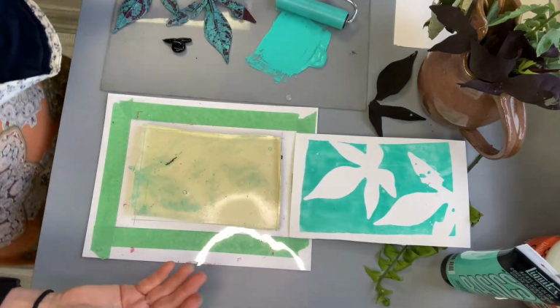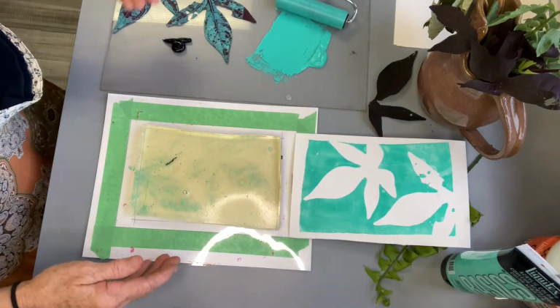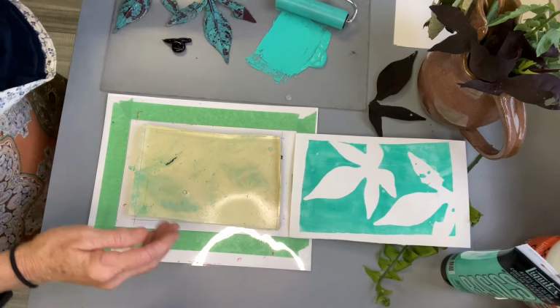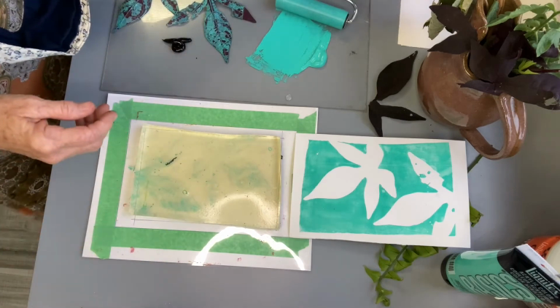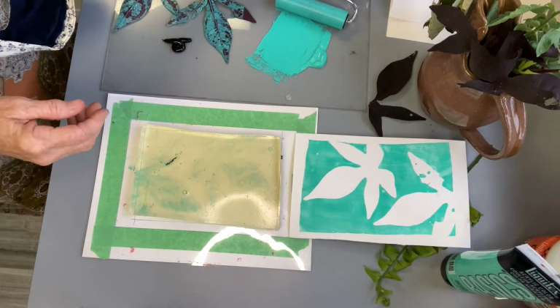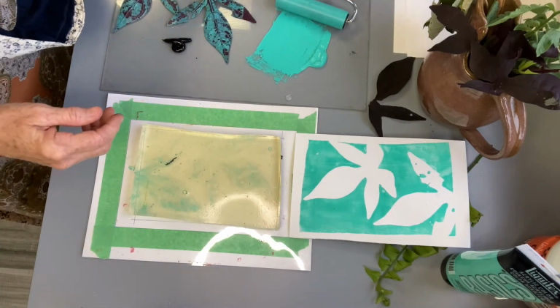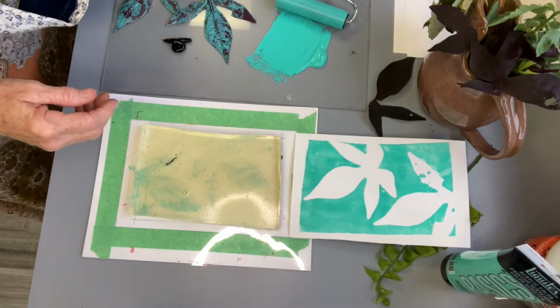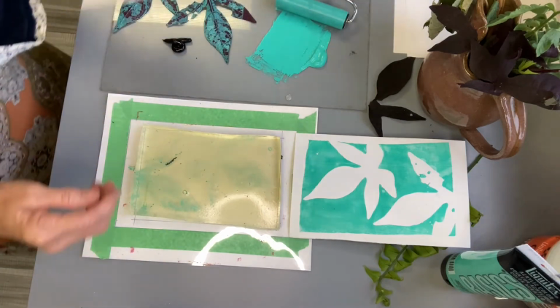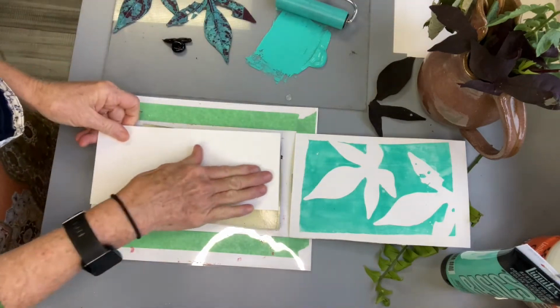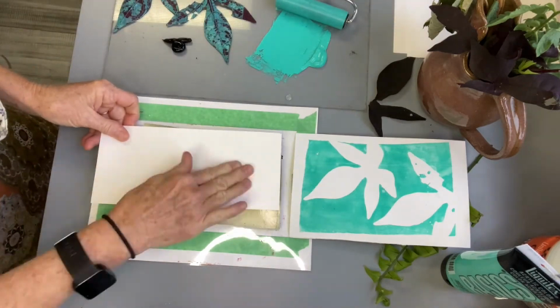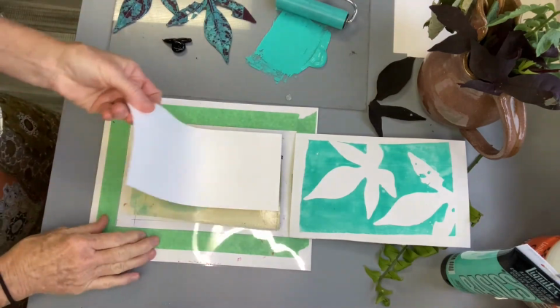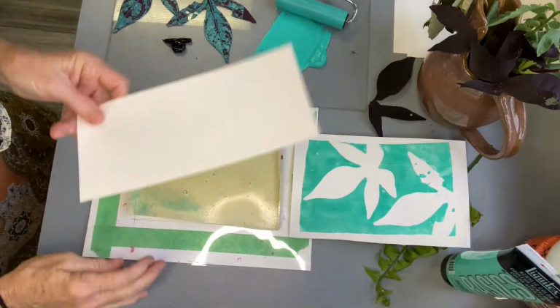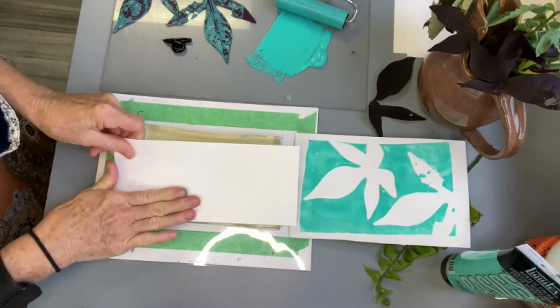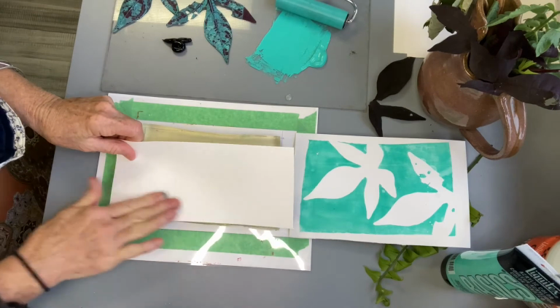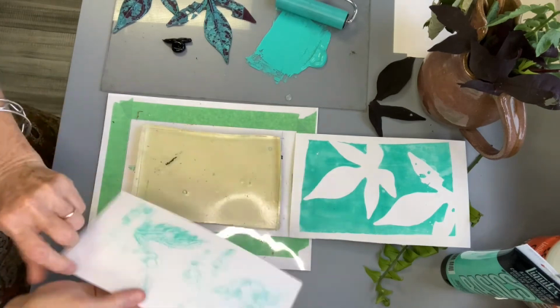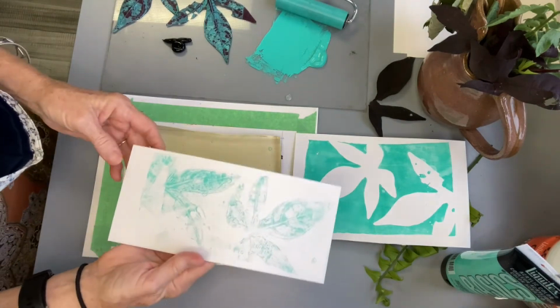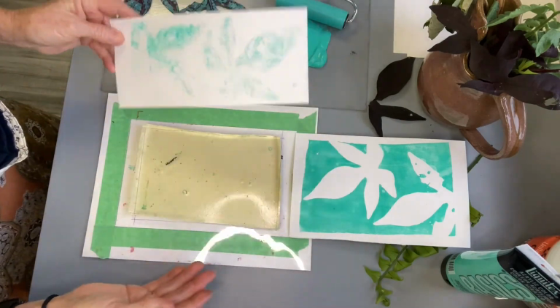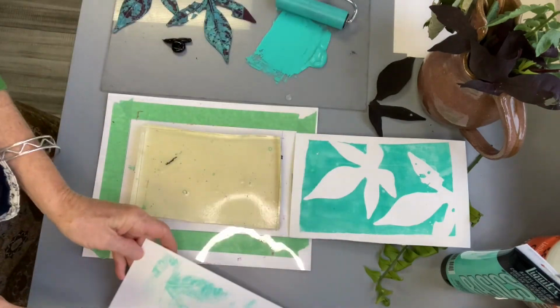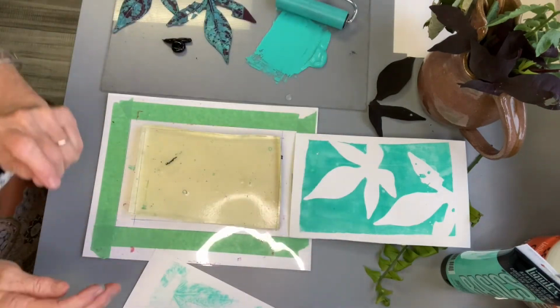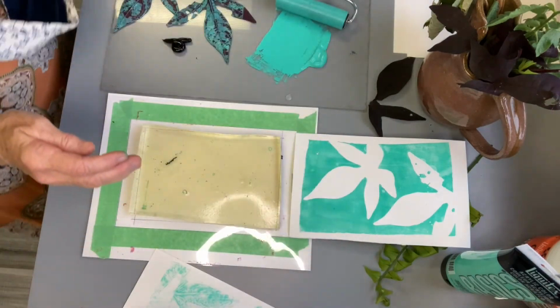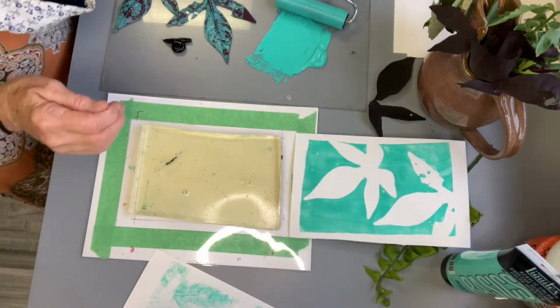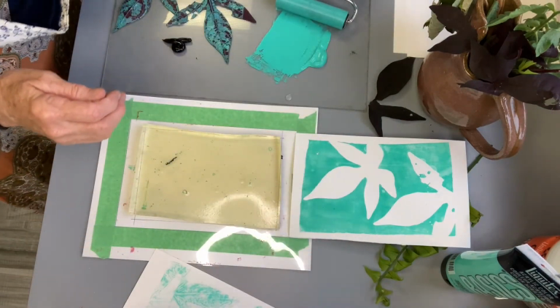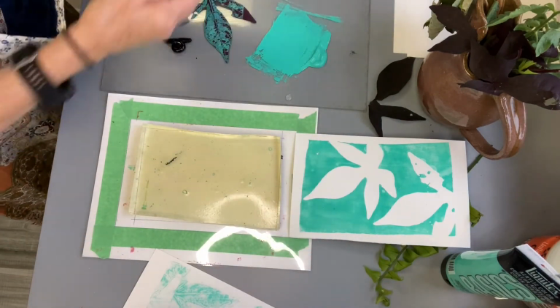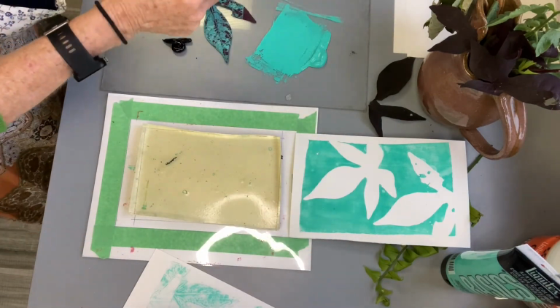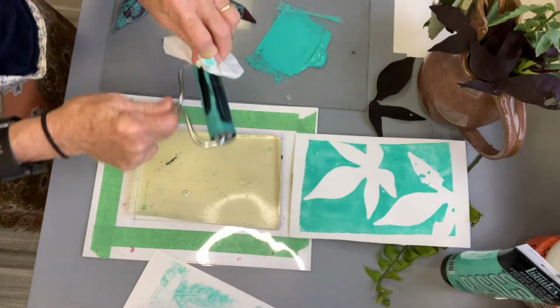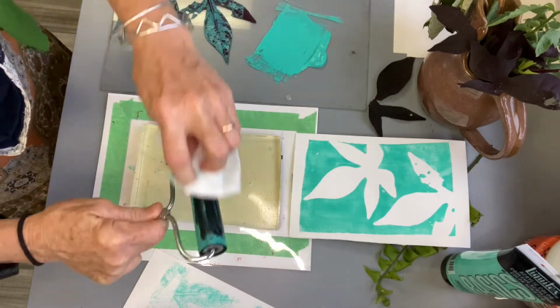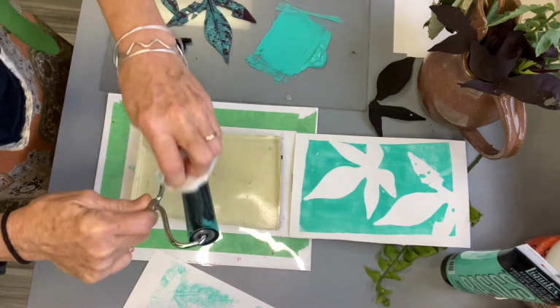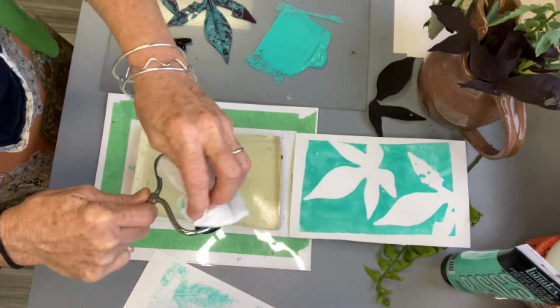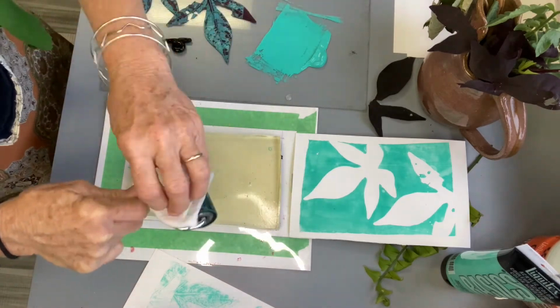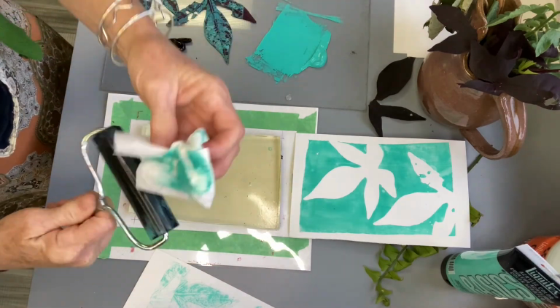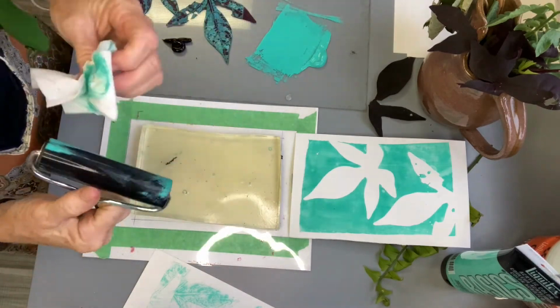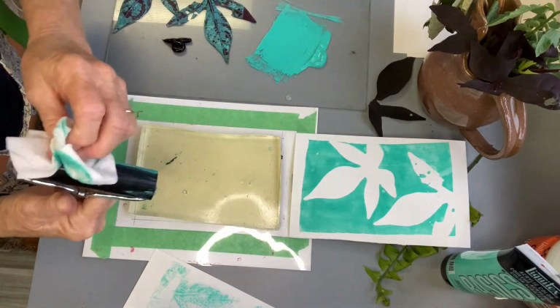These are so much fun to do — kids can do these, adults too. Right now I'm cleaning the plate so that I can change colors. You just wipe off the brayer; baby wipes work really well.